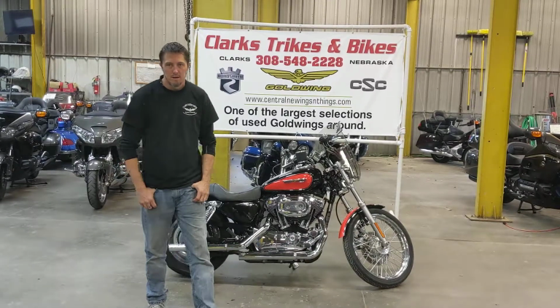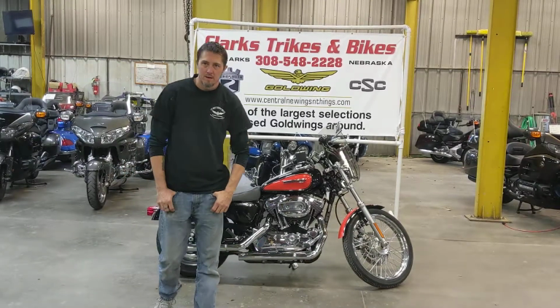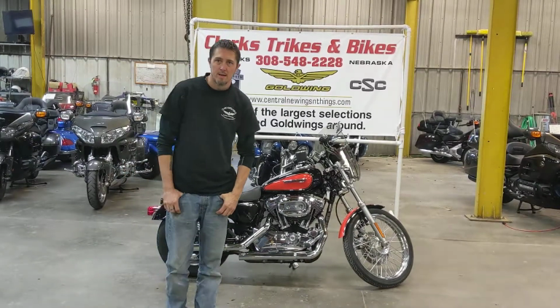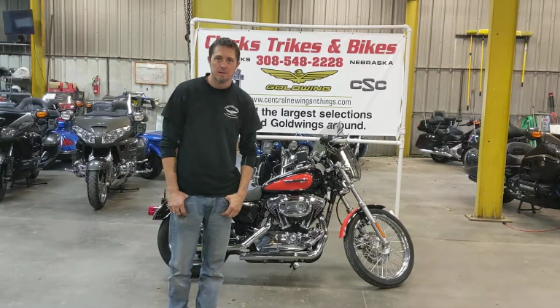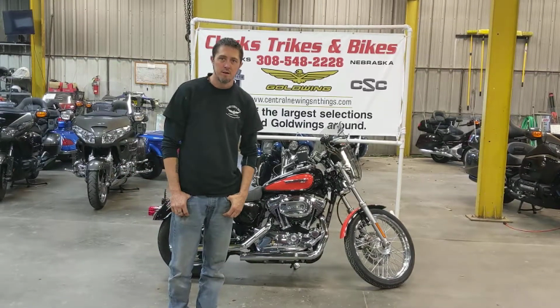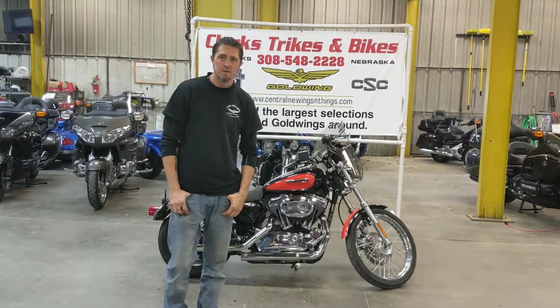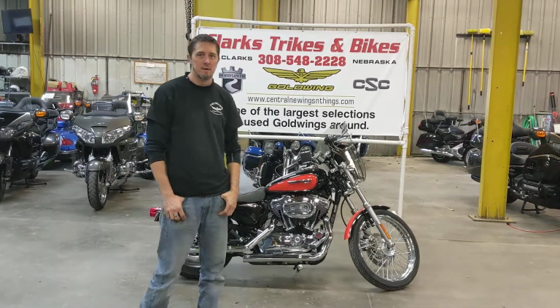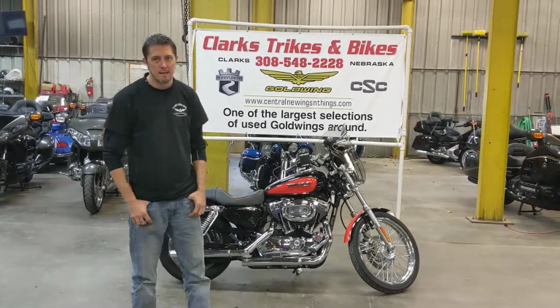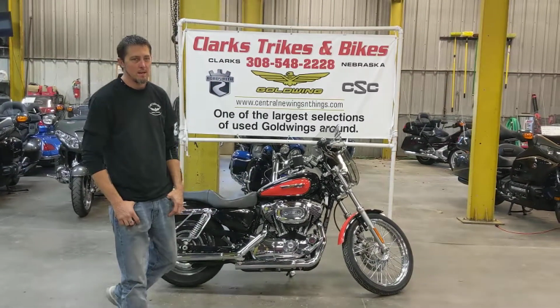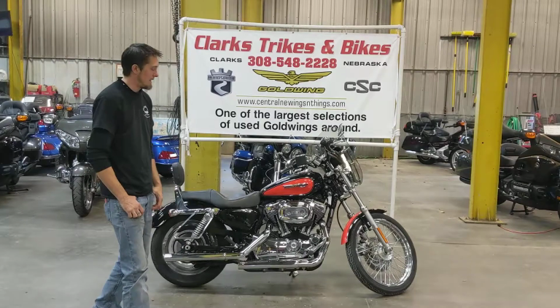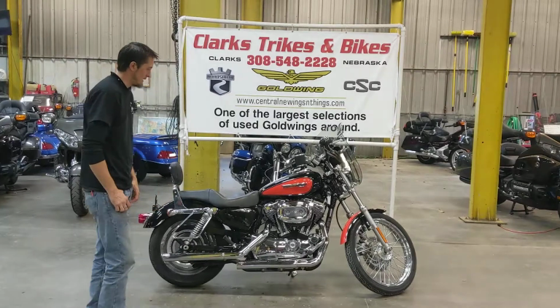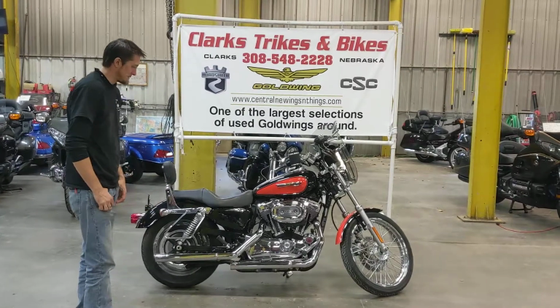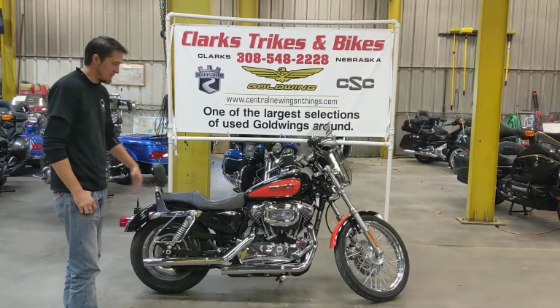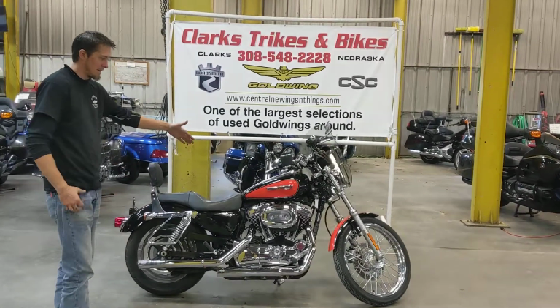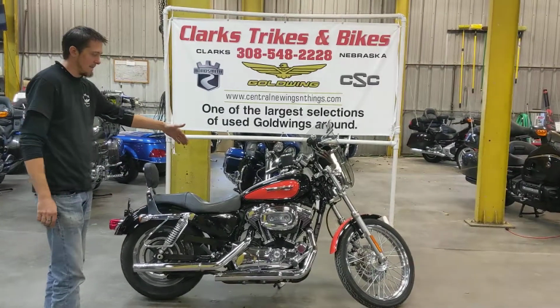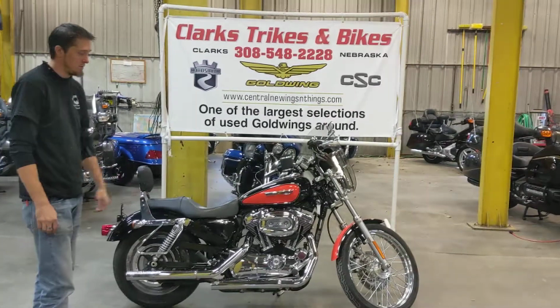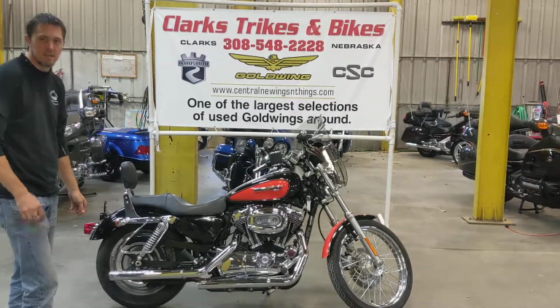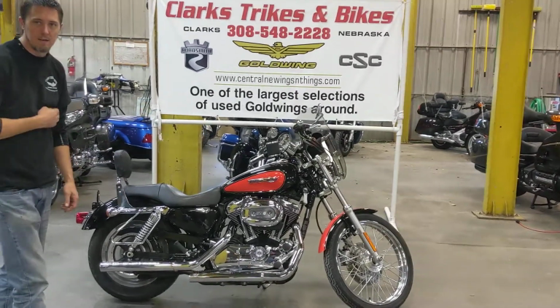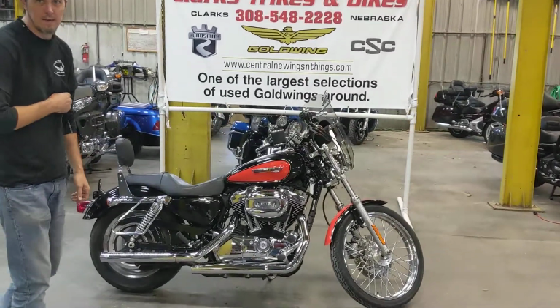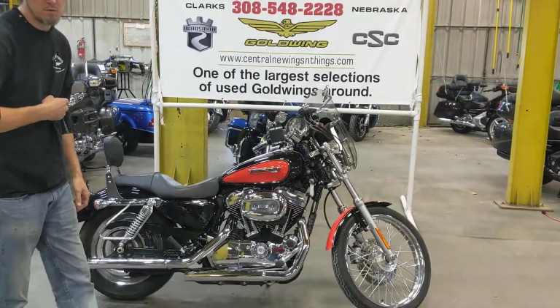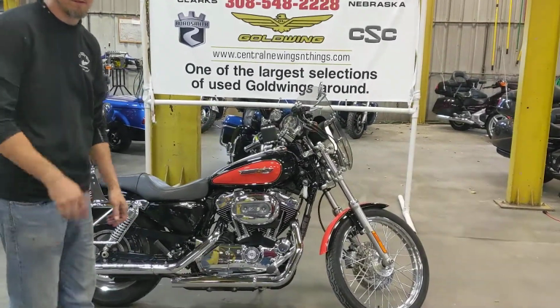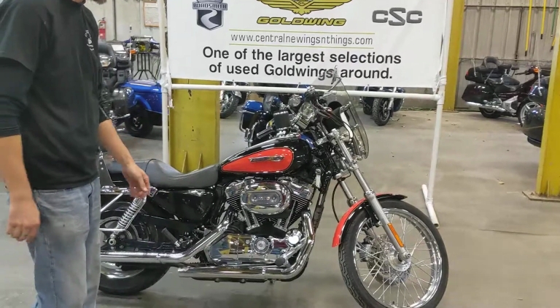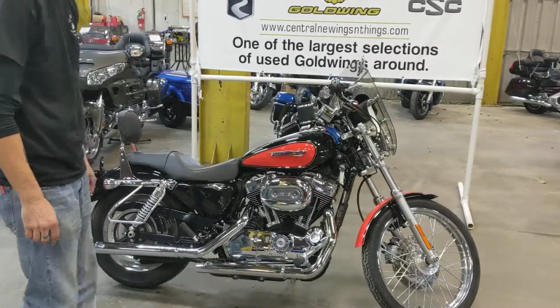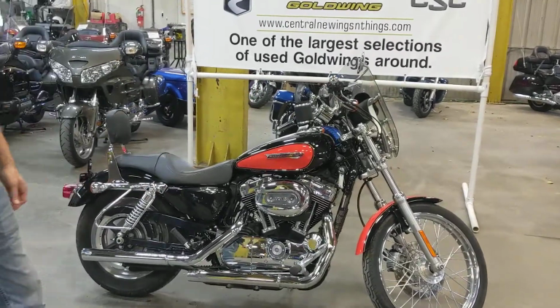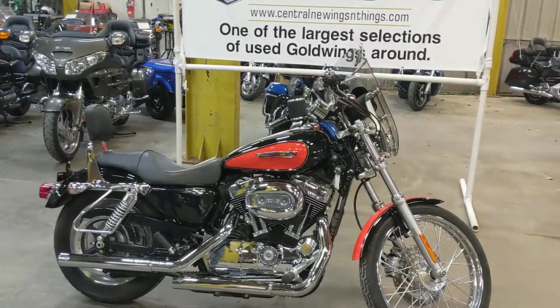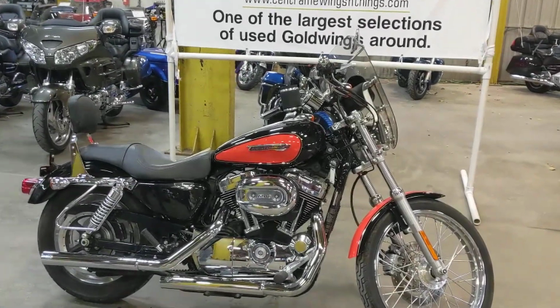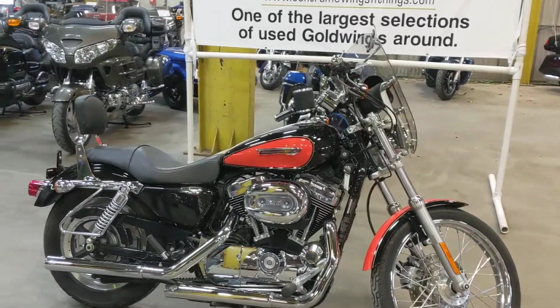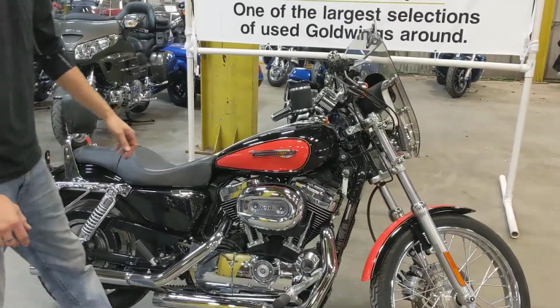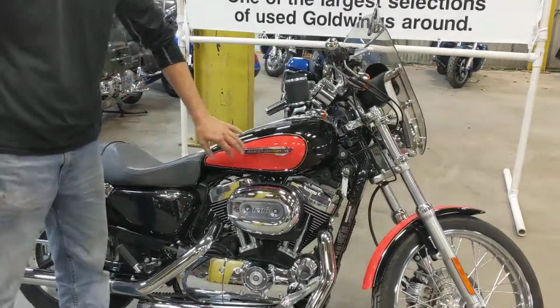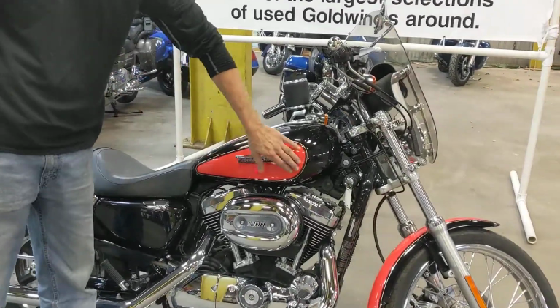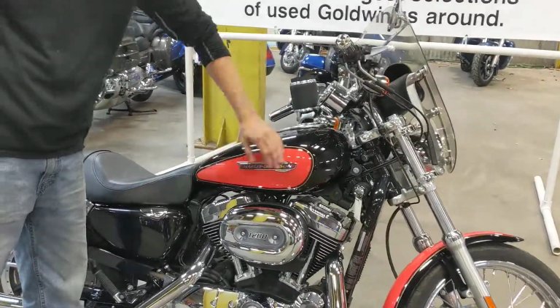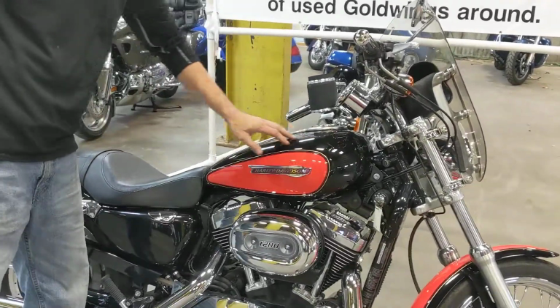Hey everybody, Eric and Joe here at Clark's Trikes and Bikes today. On today's menu, we have got a 2008 Harley Davidson 1200 Custom Sportster. As you can see, it's dressed in the fancy Harley orange and black.